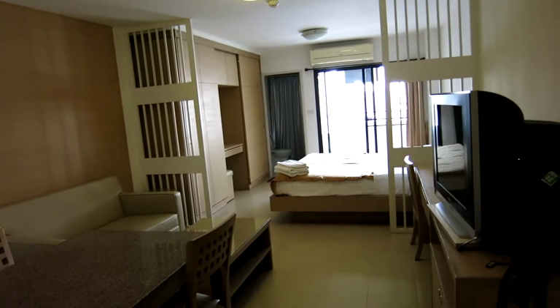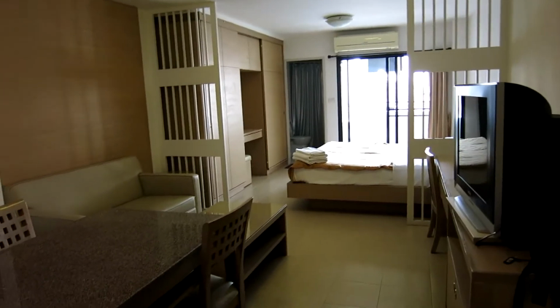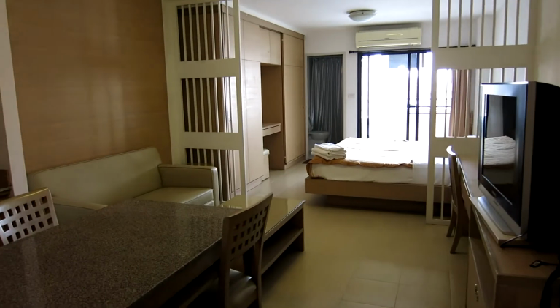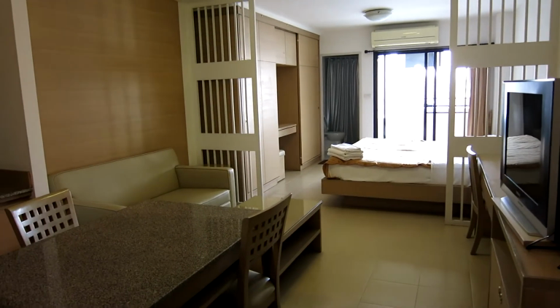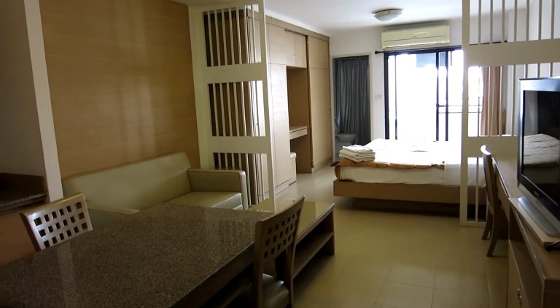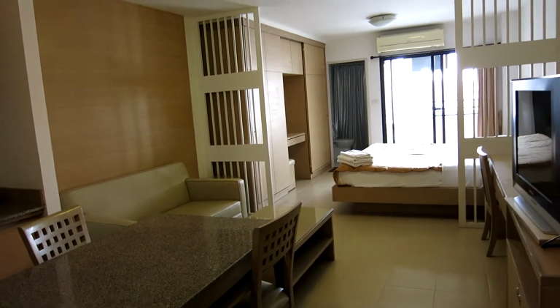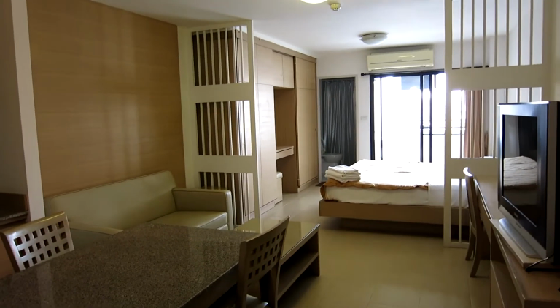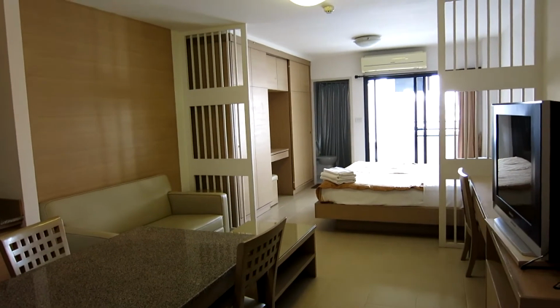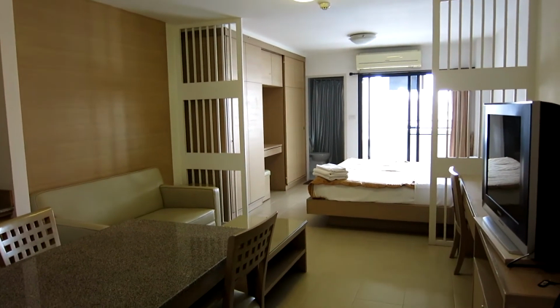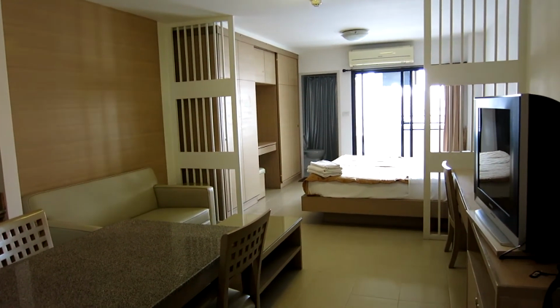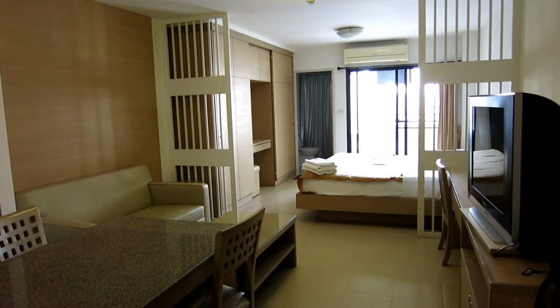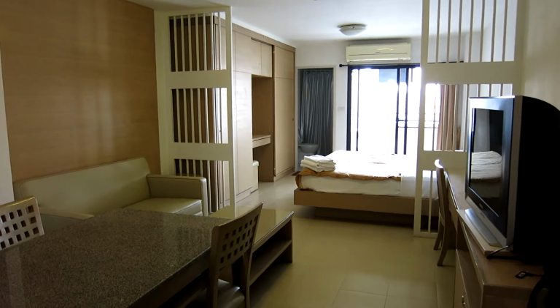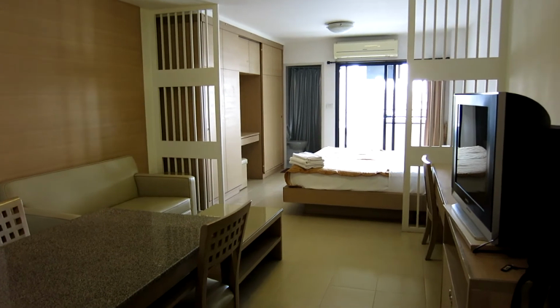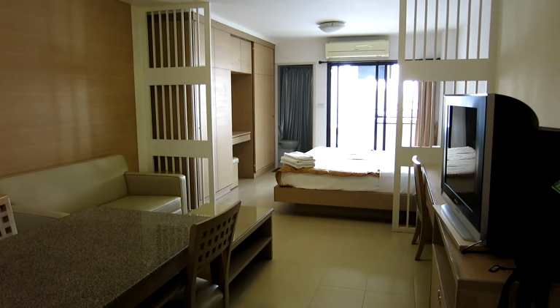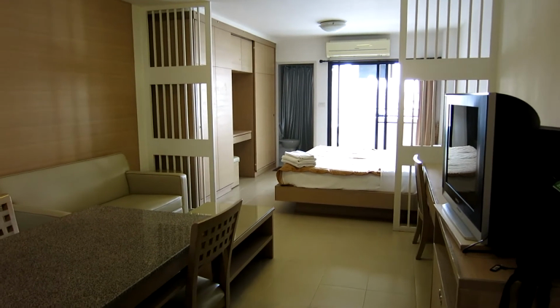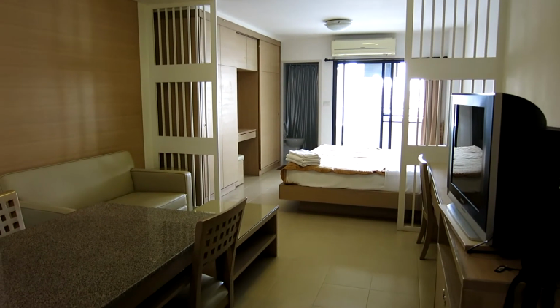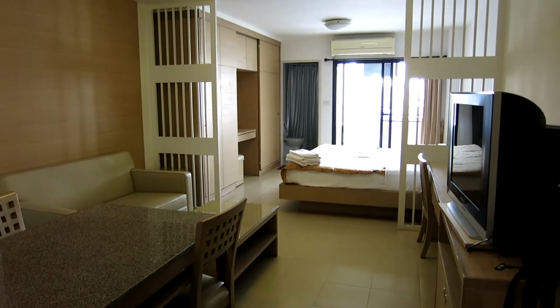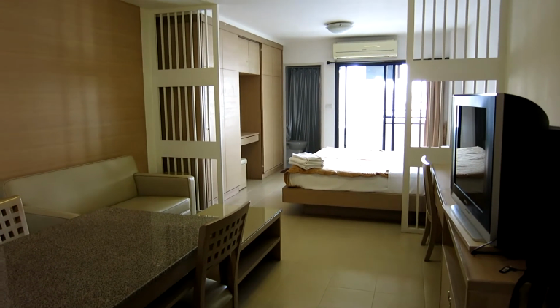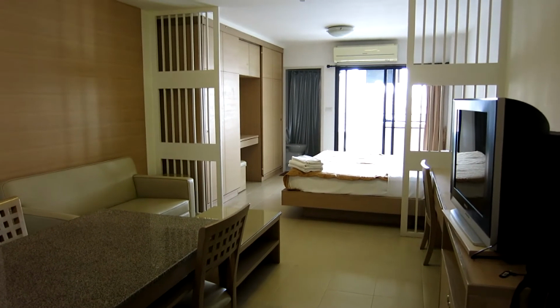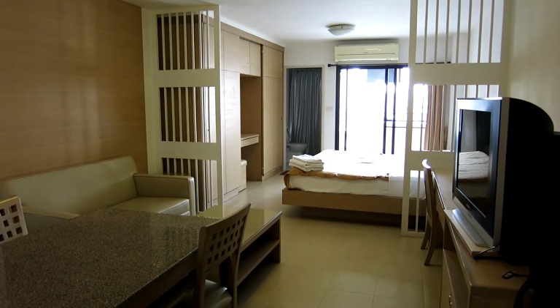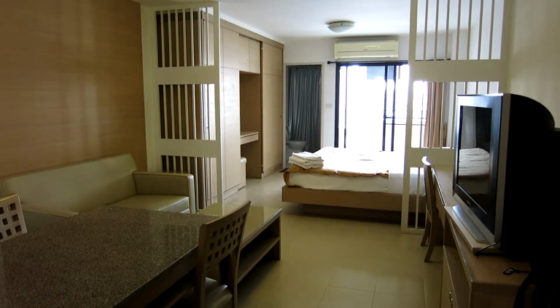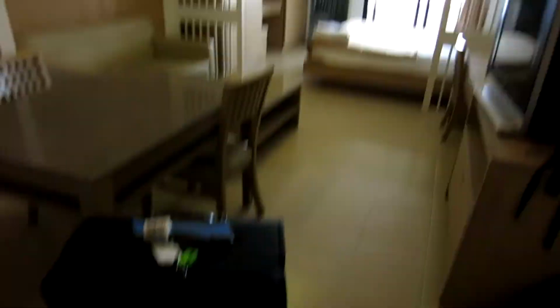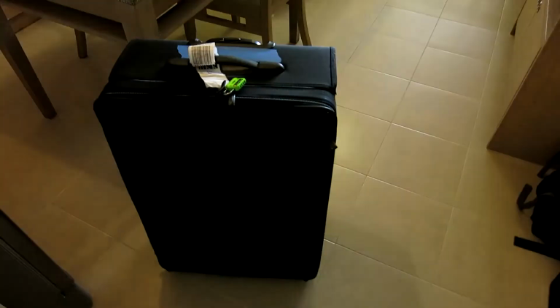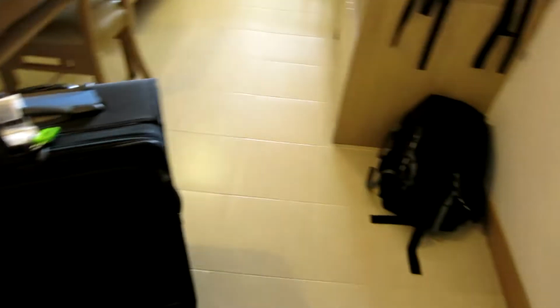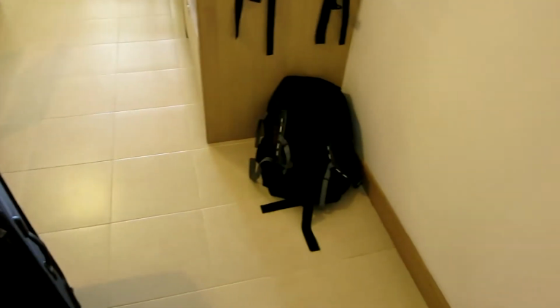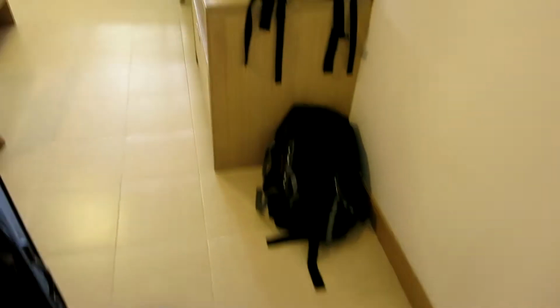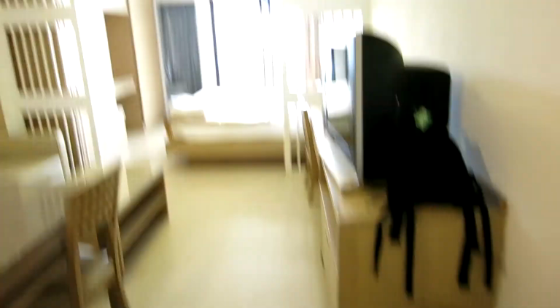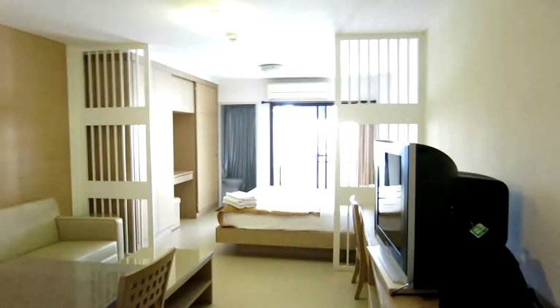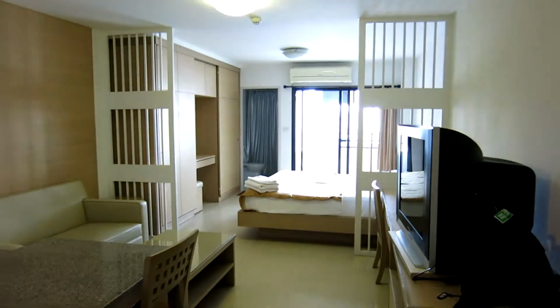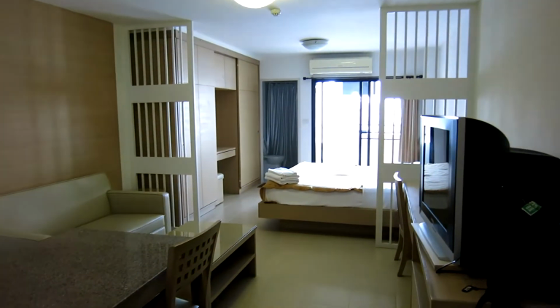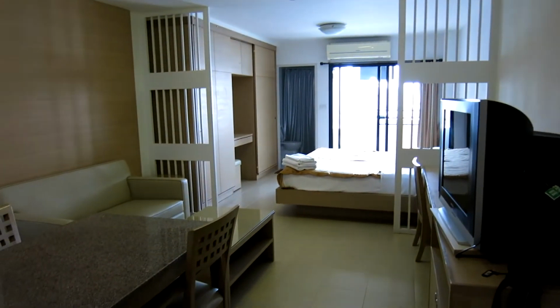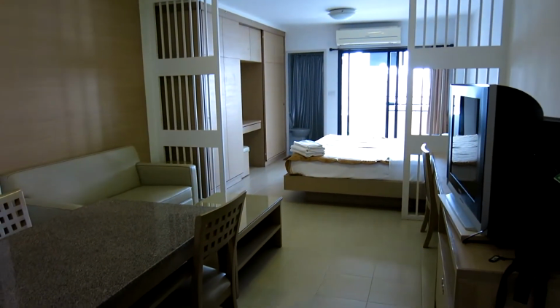Hi everyone, it's Hubba with RouterGods. Today is March 21st — I think it's a Thursday. Just arrived in my service apartment in Bangkok. There's my bags. I haven't even unpacked yet, but I thought I'd show you guys my apartment.